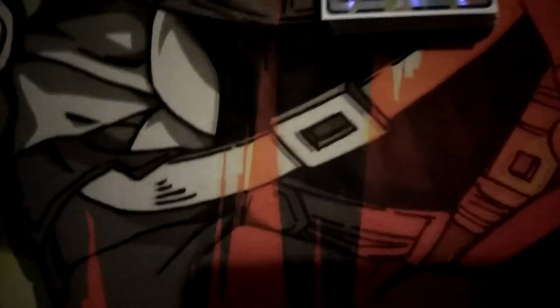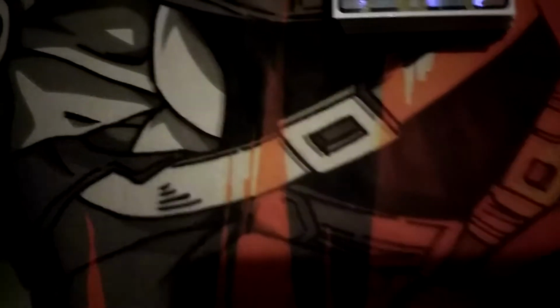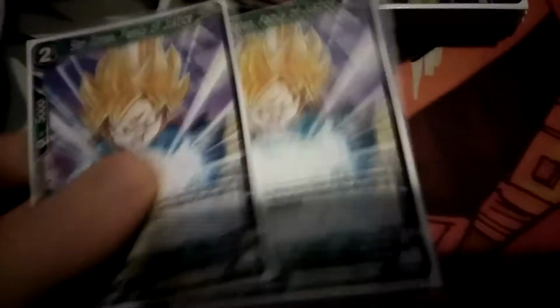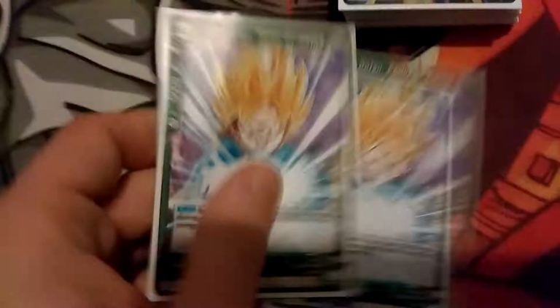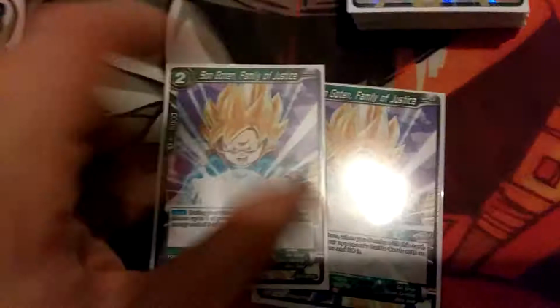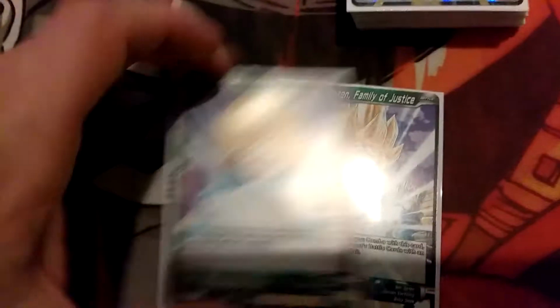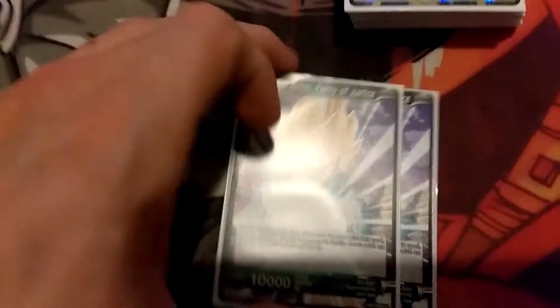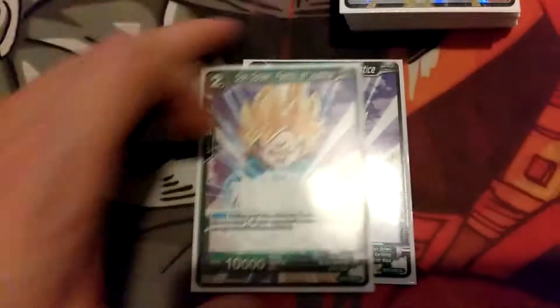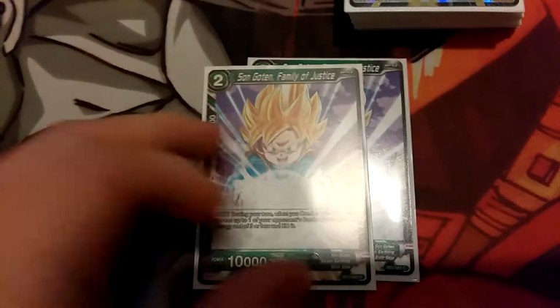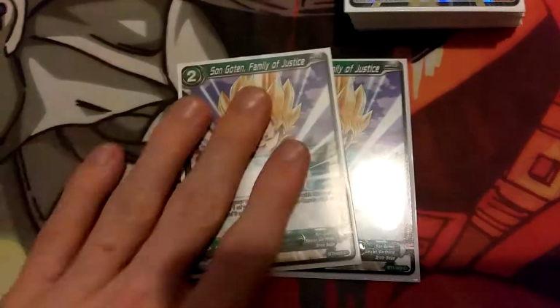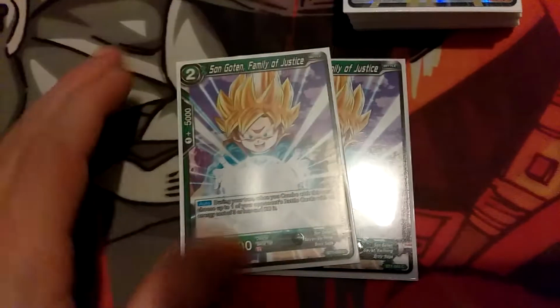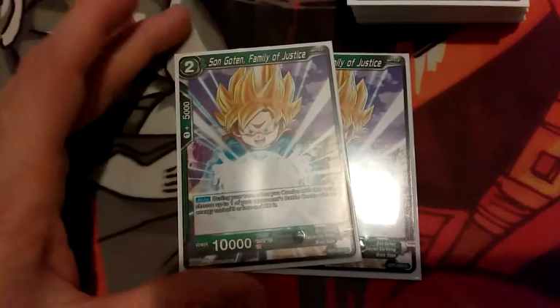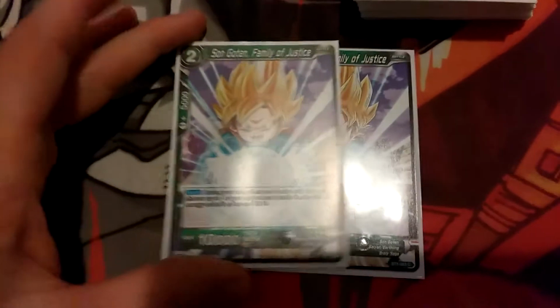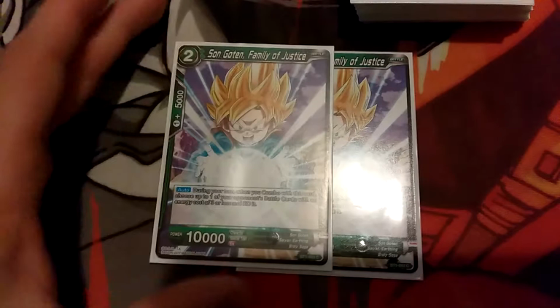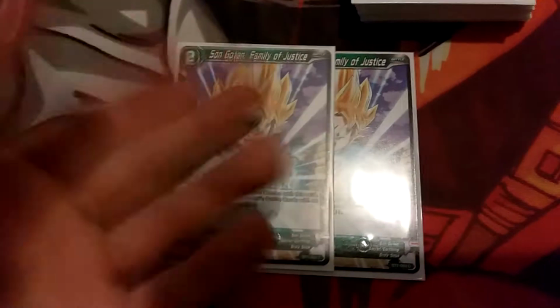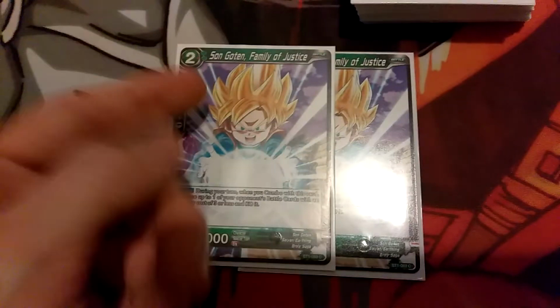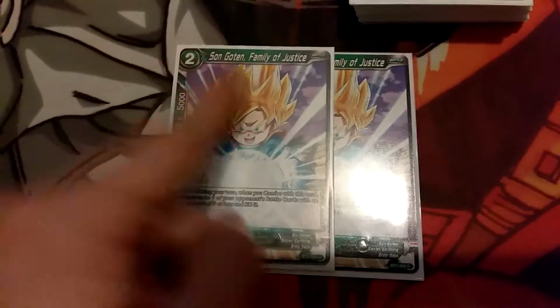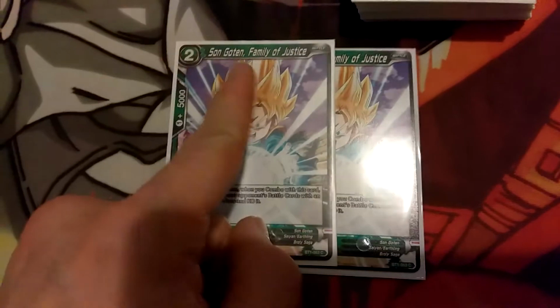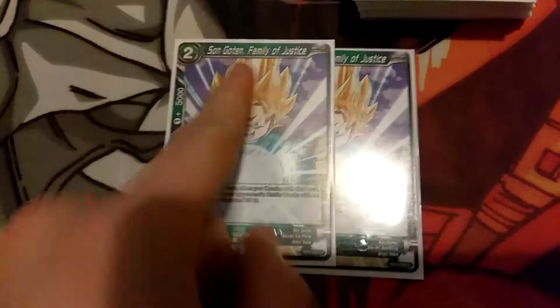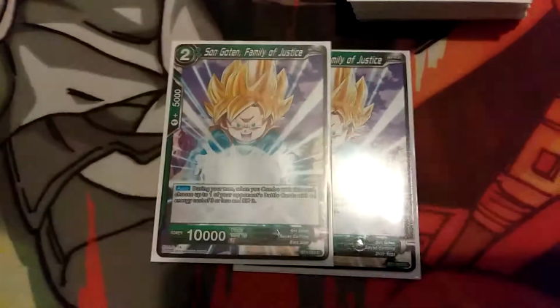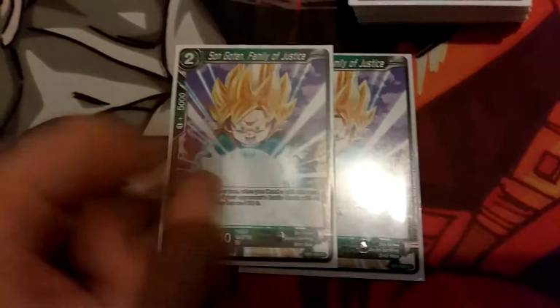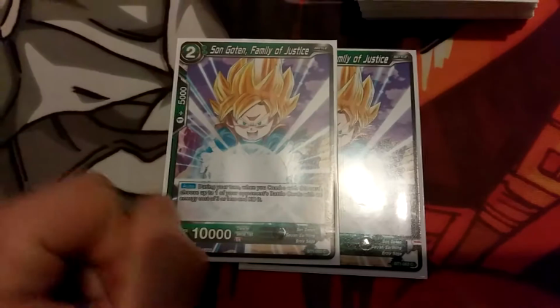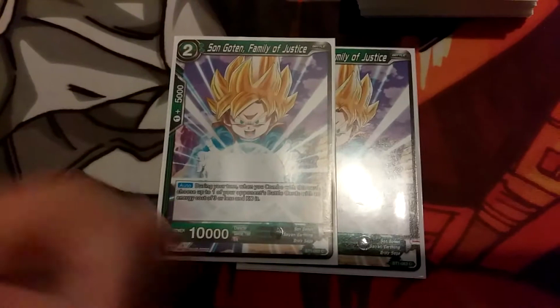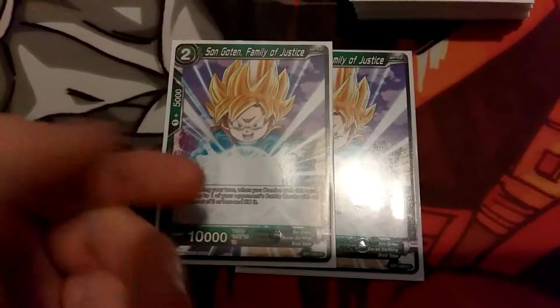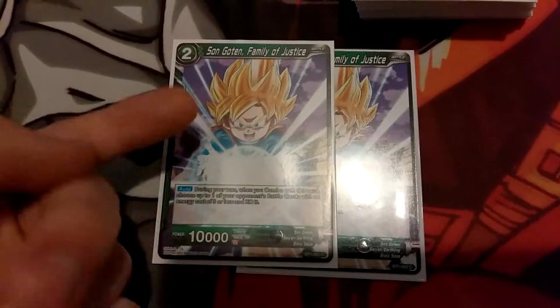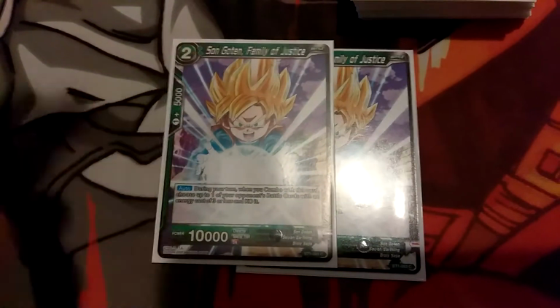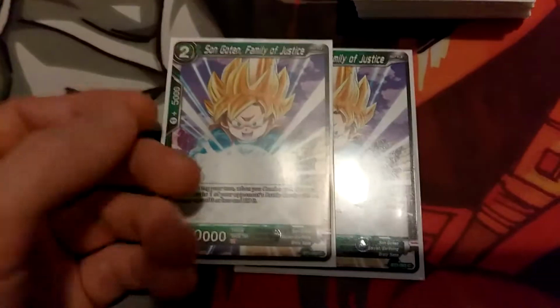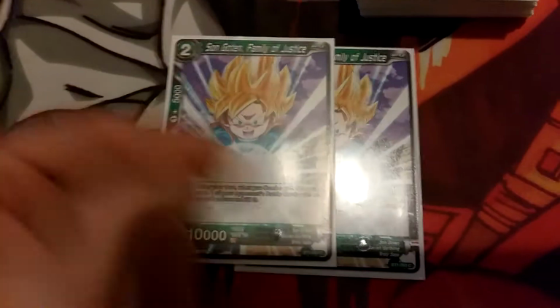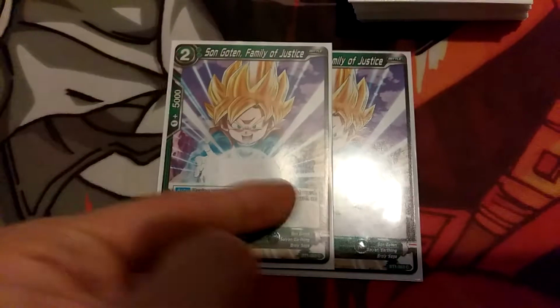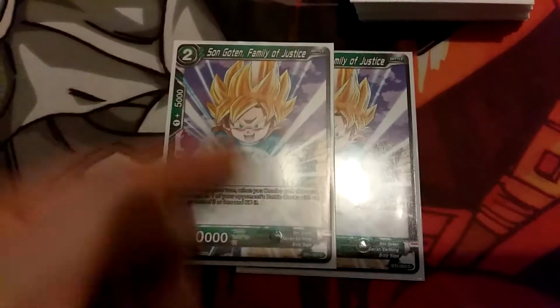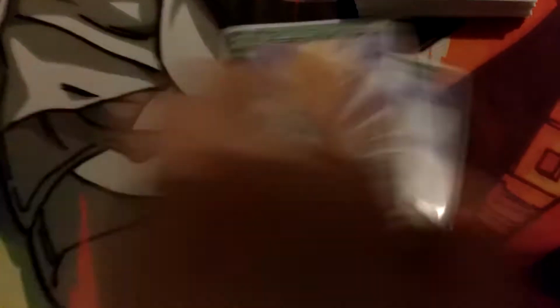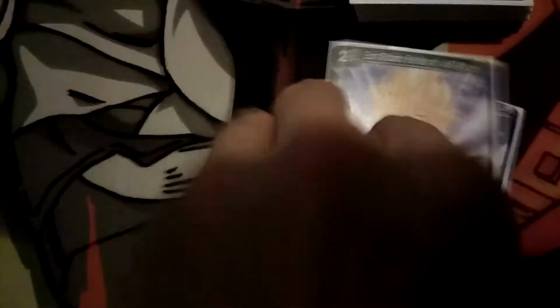We only got two greens, but they're pretty much cardless — you're only using them for comboing. The Goten, this one can be searched with Mighty Mask. You just combo with it and get its effect on battle cards.